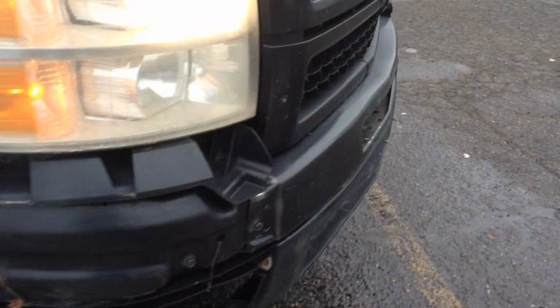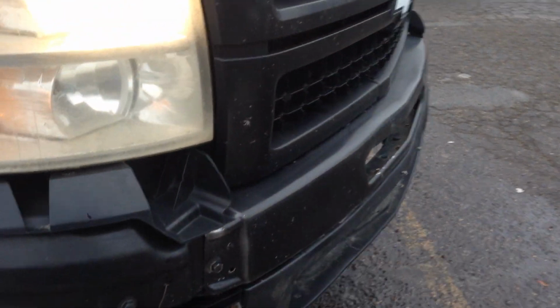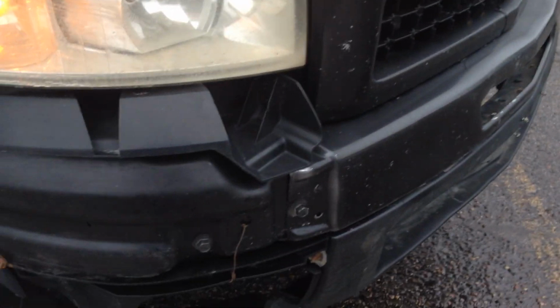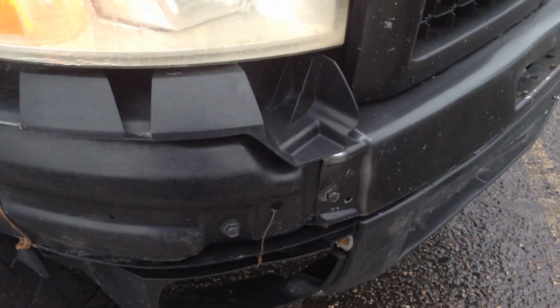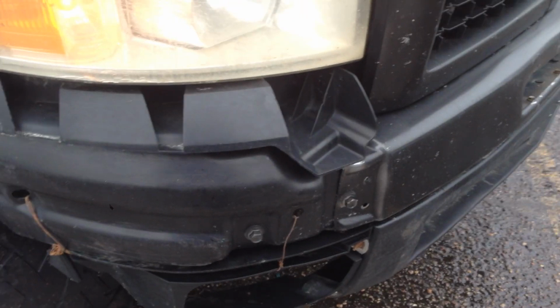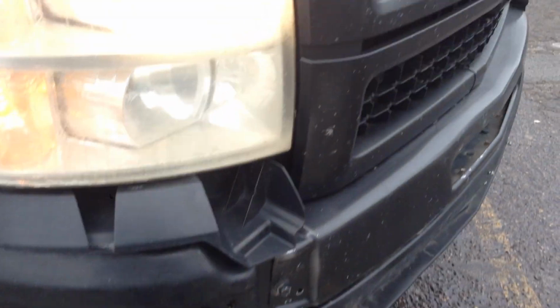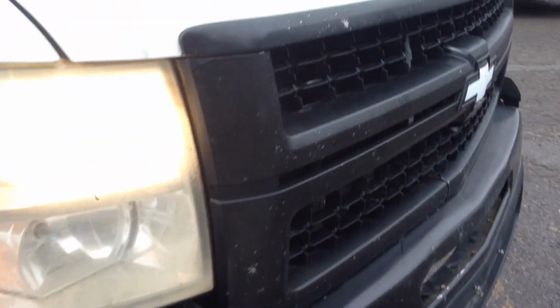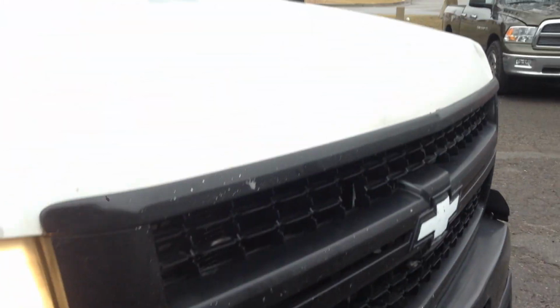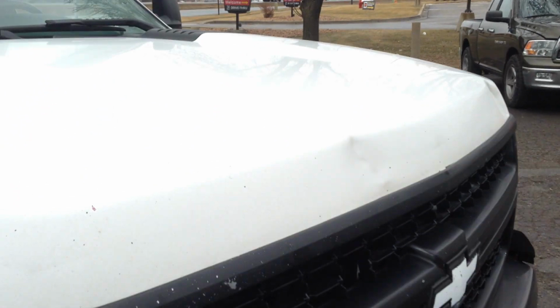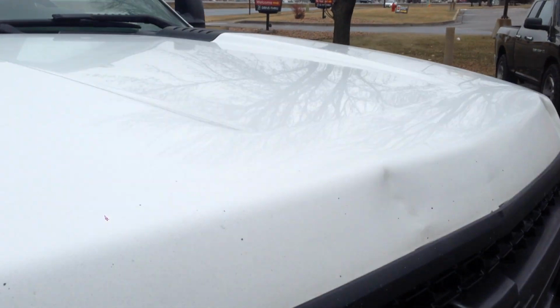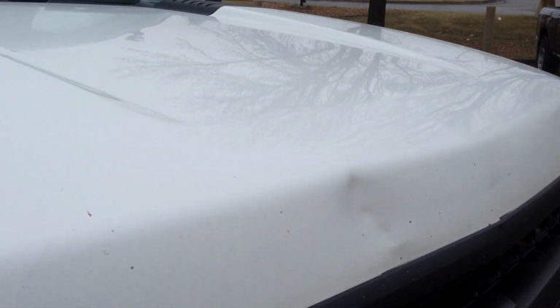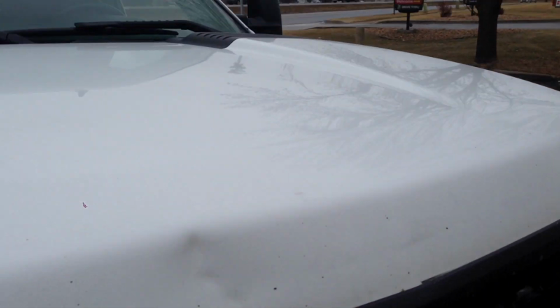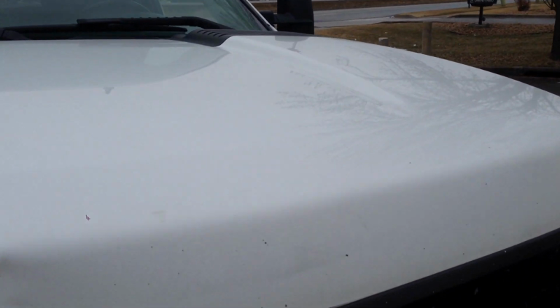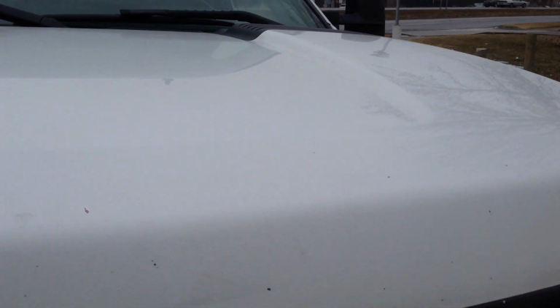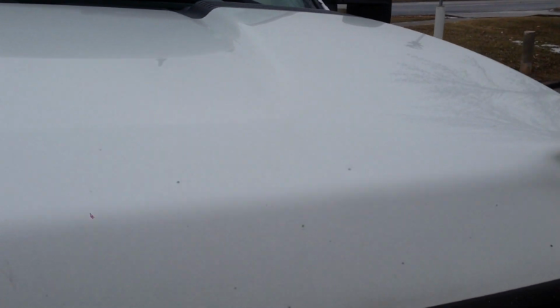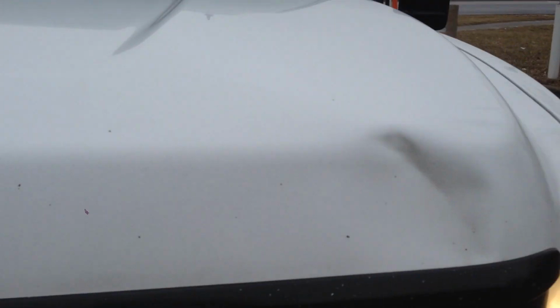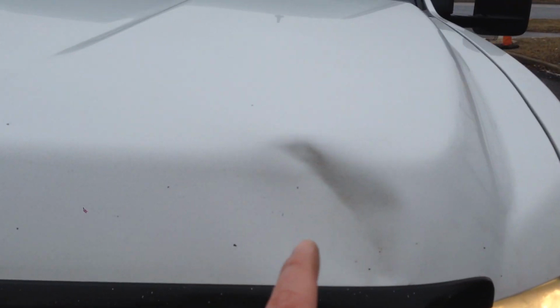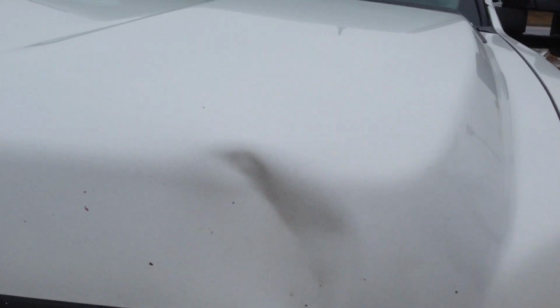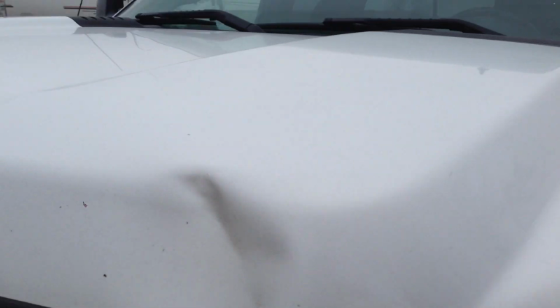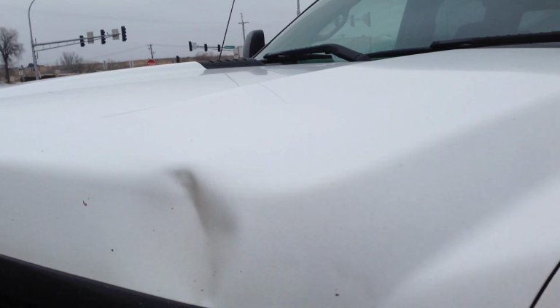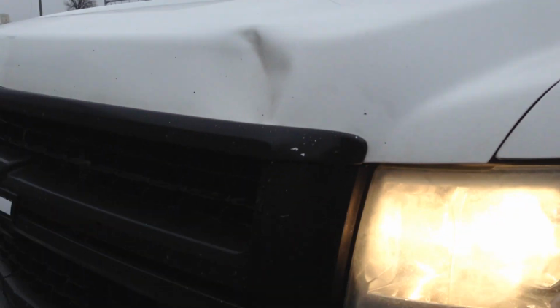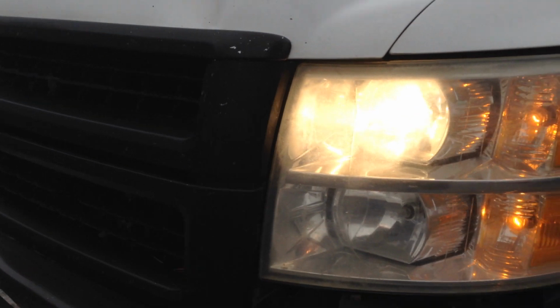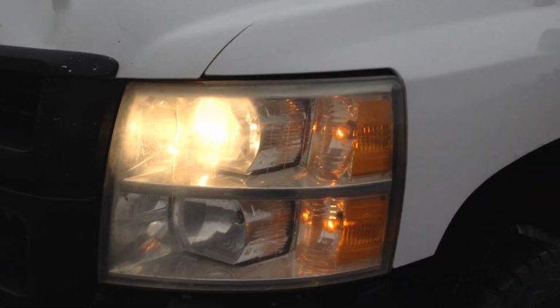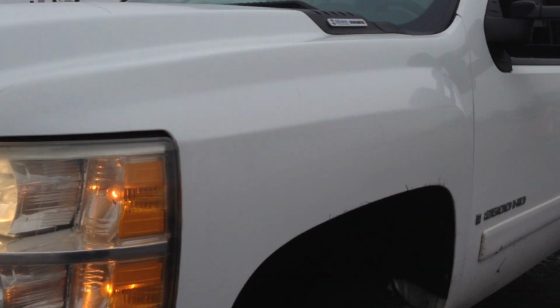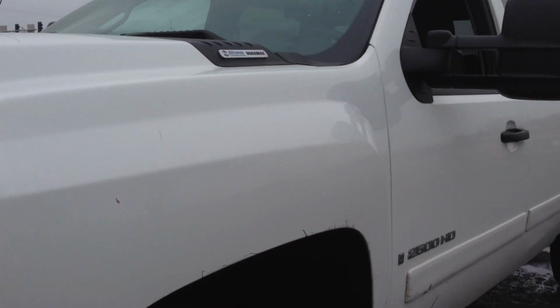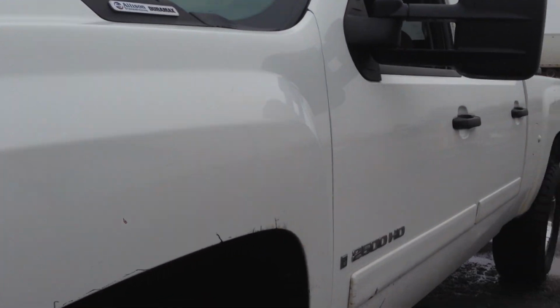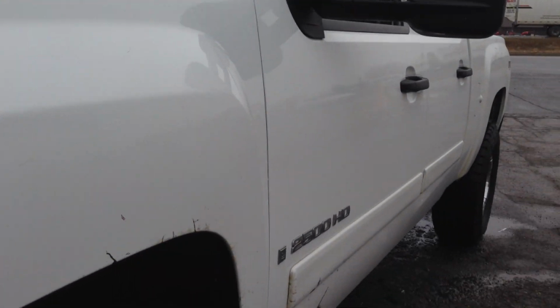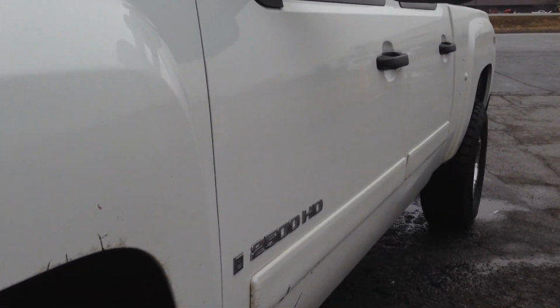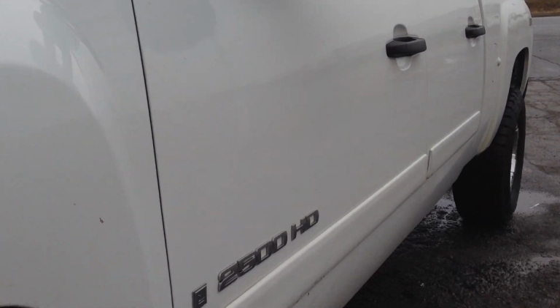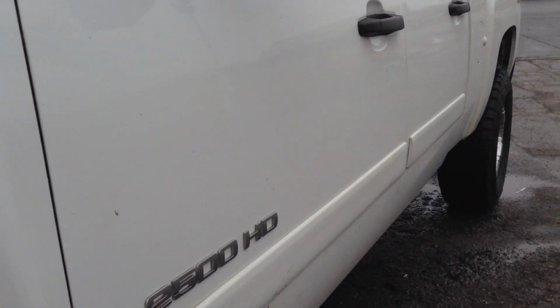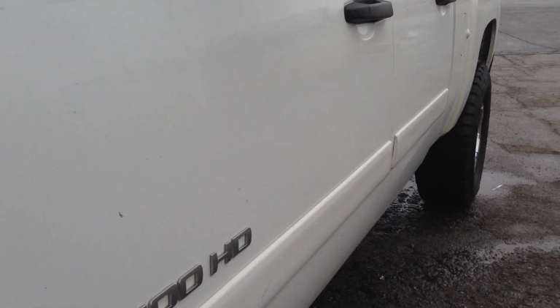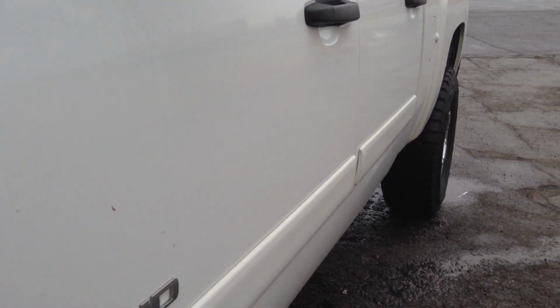Keystone offers these, believe it or not, painted for $10 — chrome is a little bit more. A bug deflector will cover these up. Alongside this side of the truck, the left side, it's very straight.